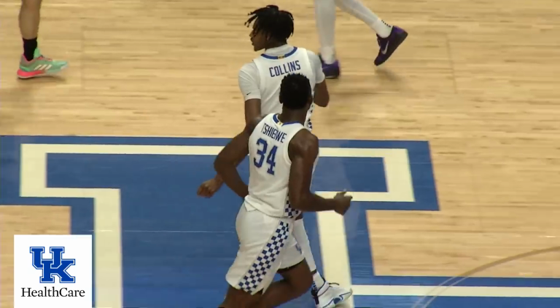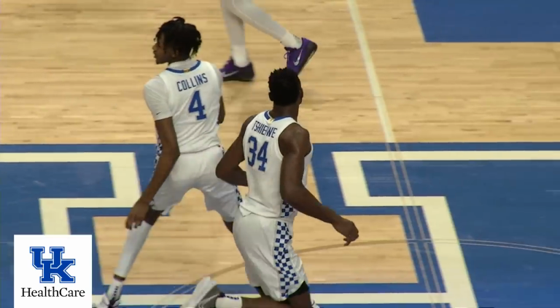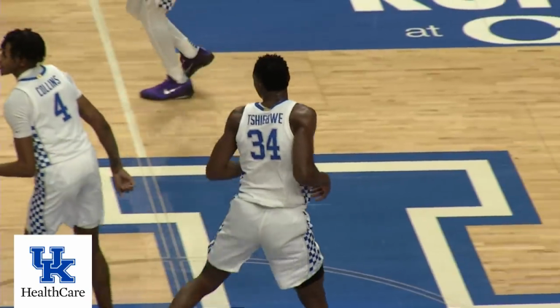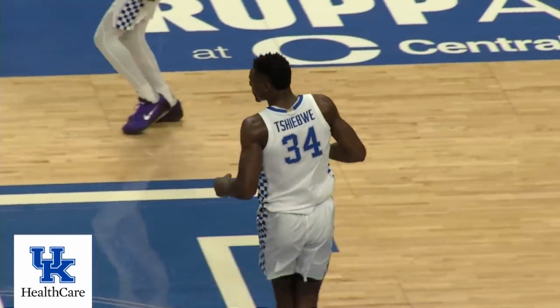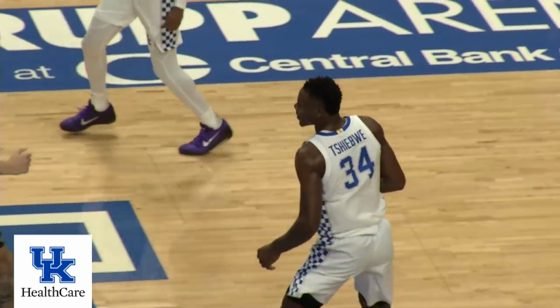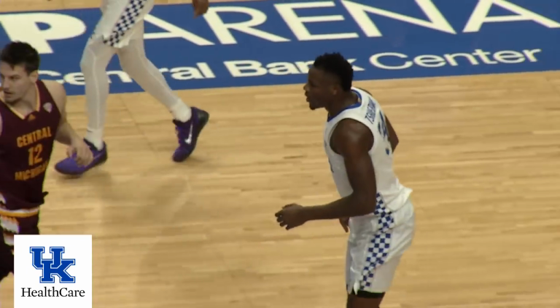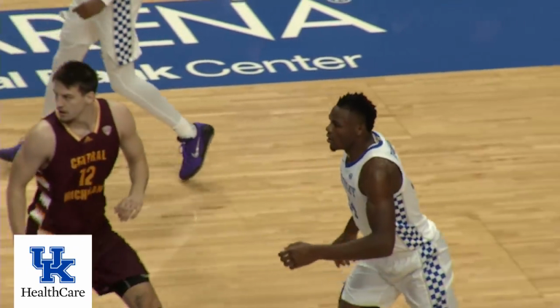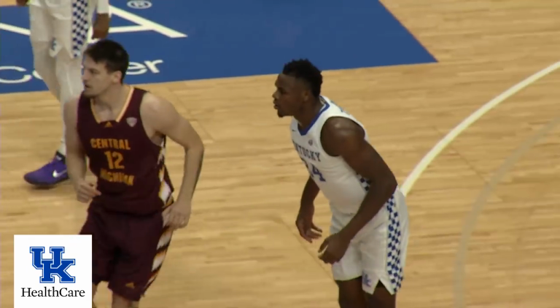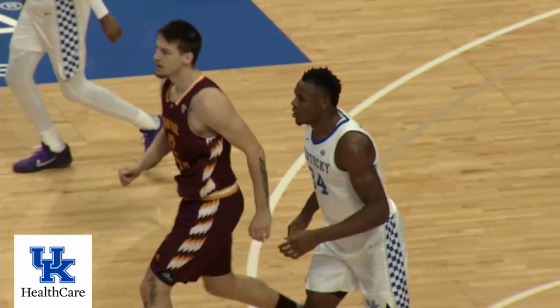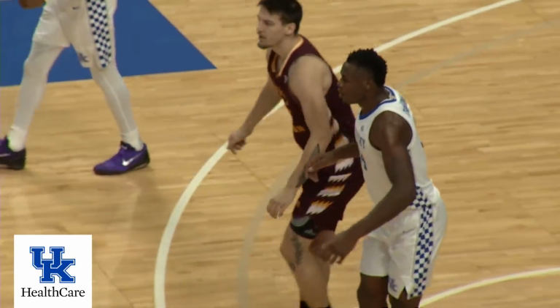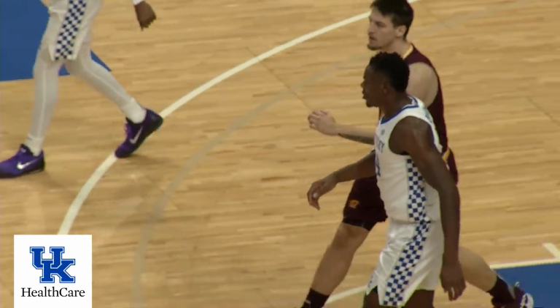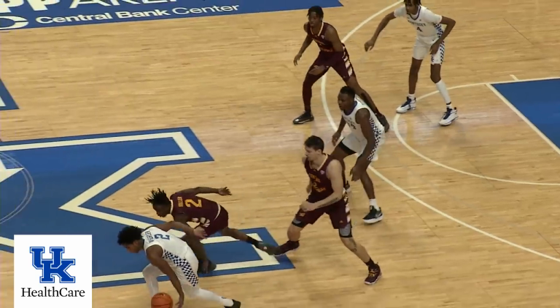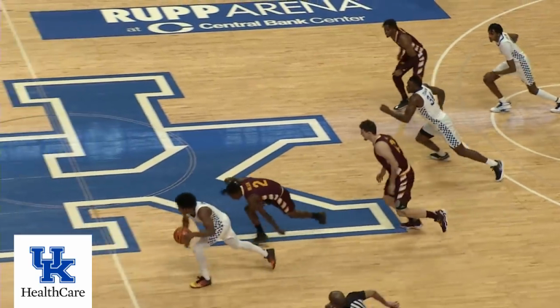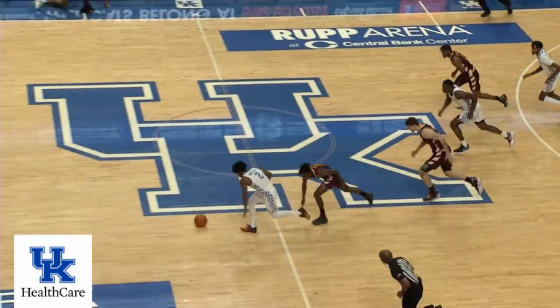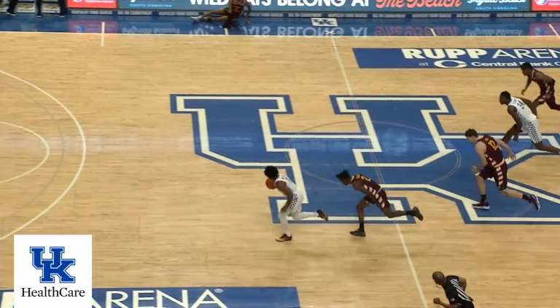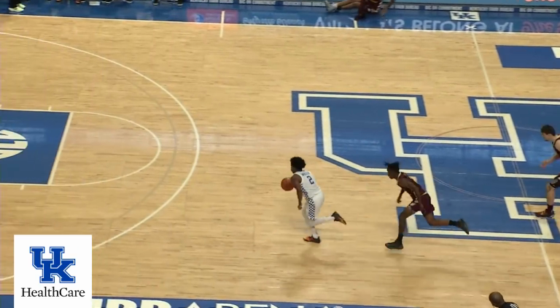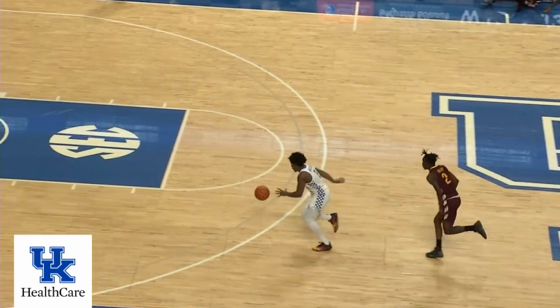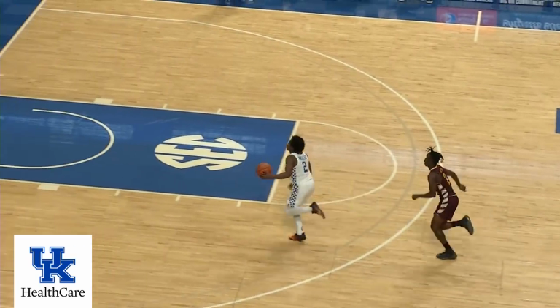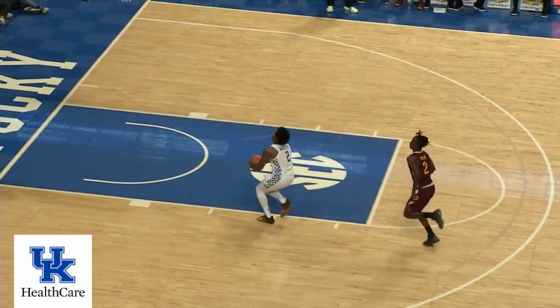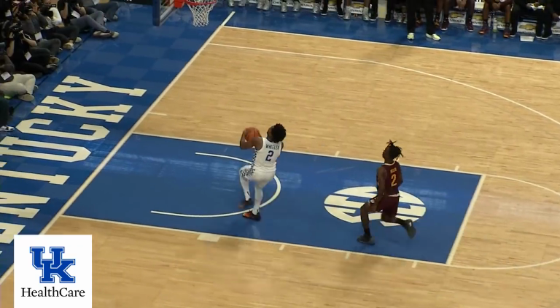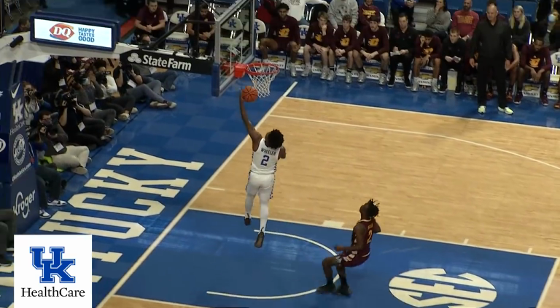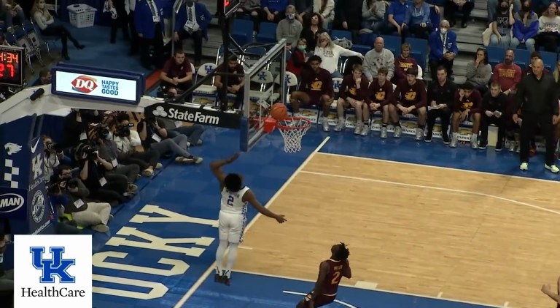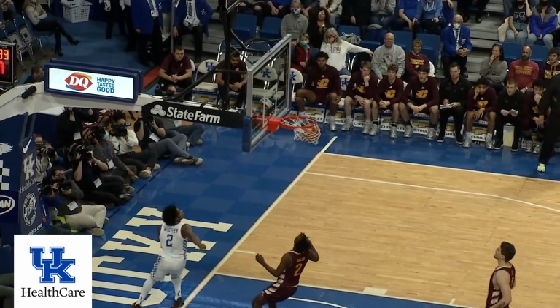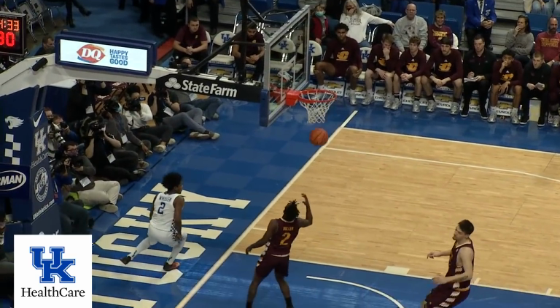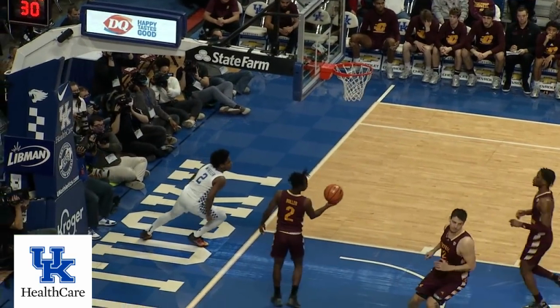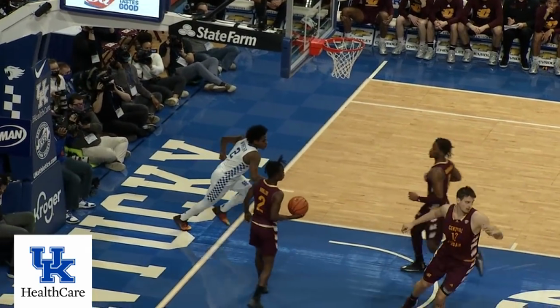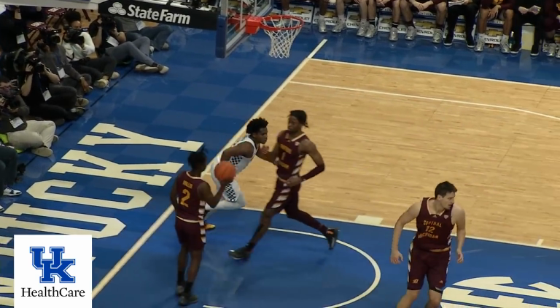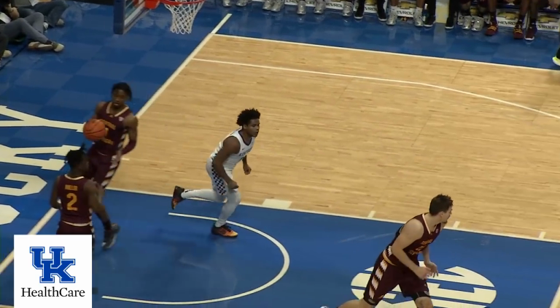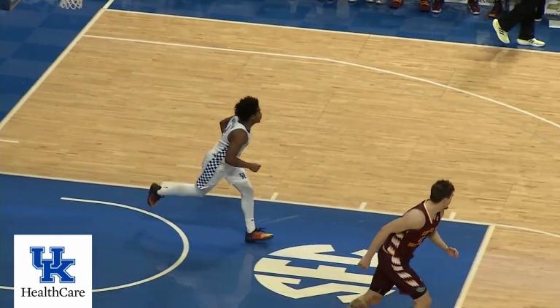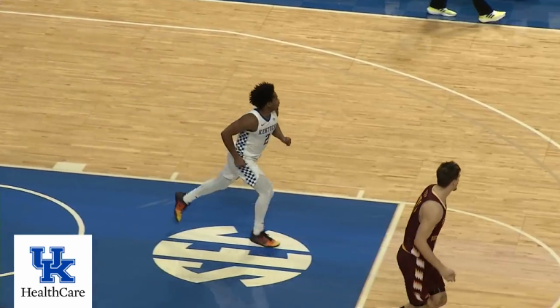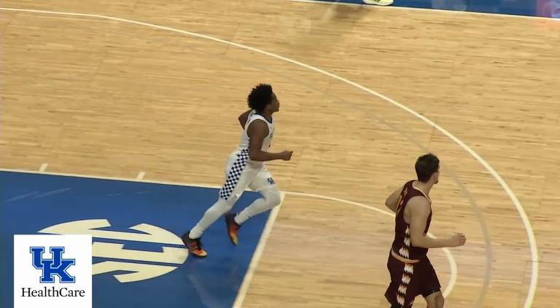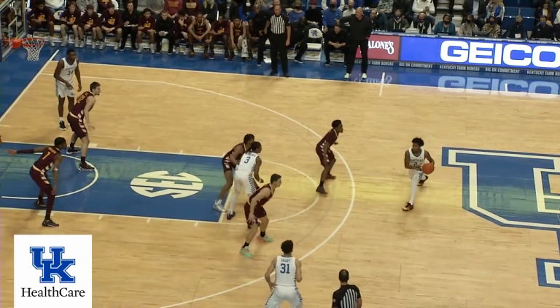Central Michigan picked up in backcourt at three-quarter court. 18-5. Steal at midcourt by Wheeler. He'll drive and lay it up, and in — by Wheeler!